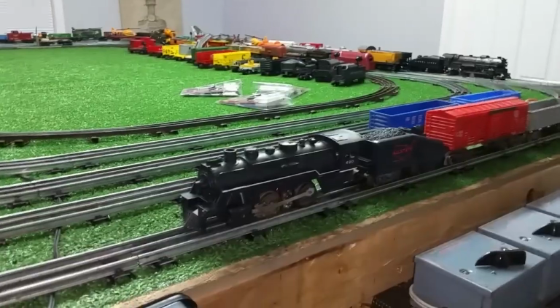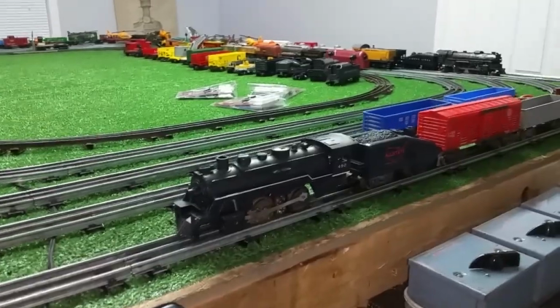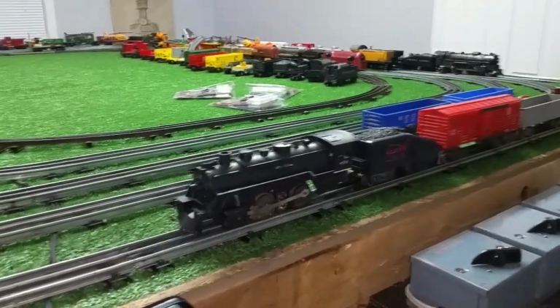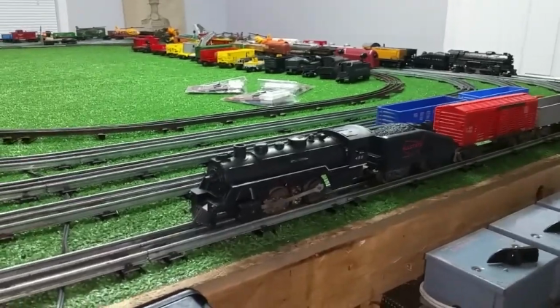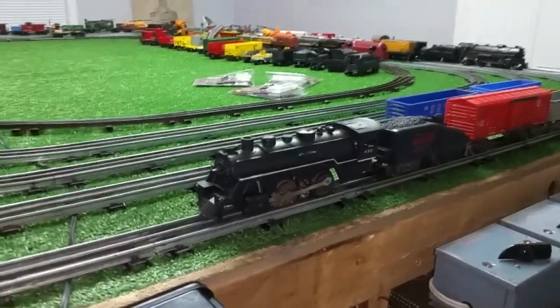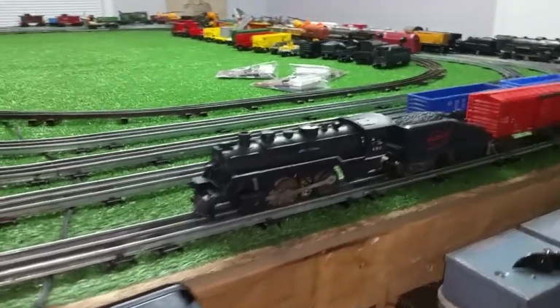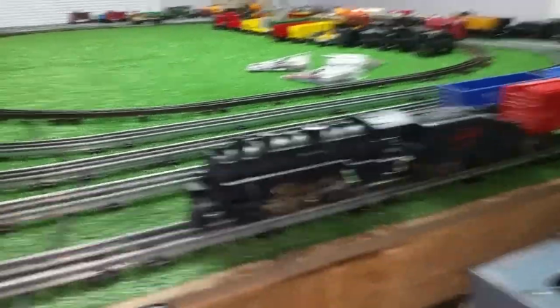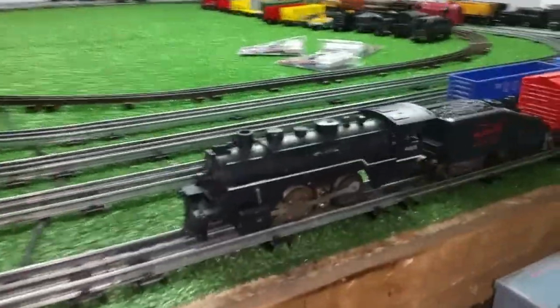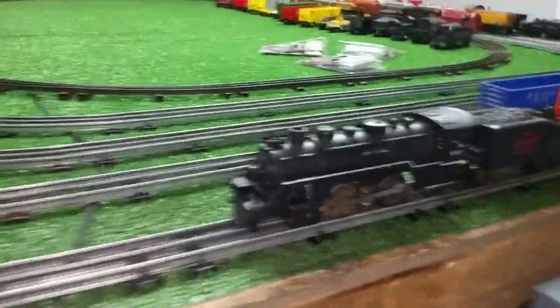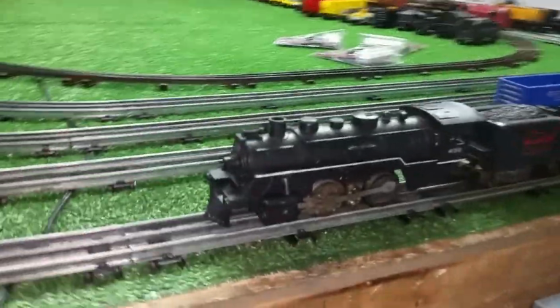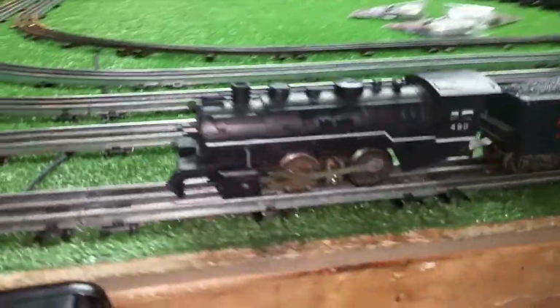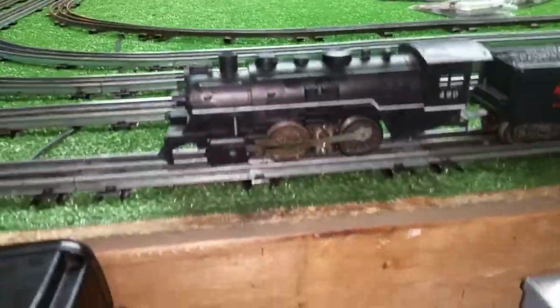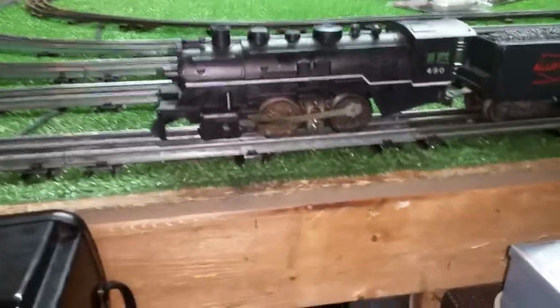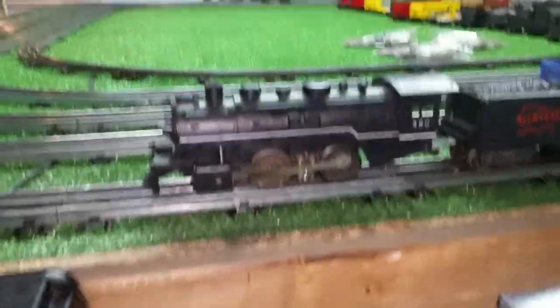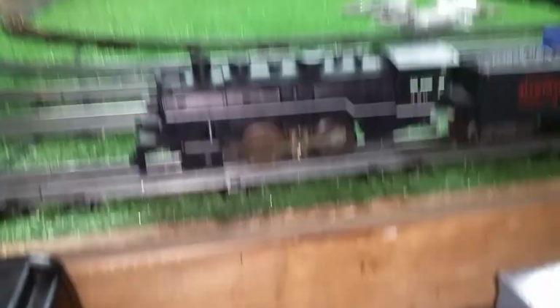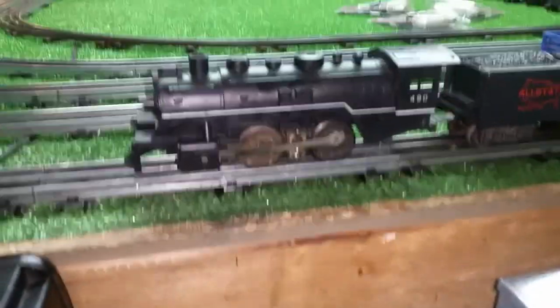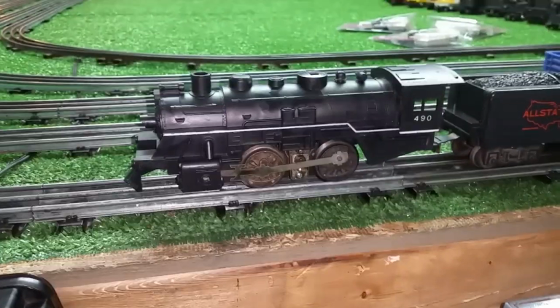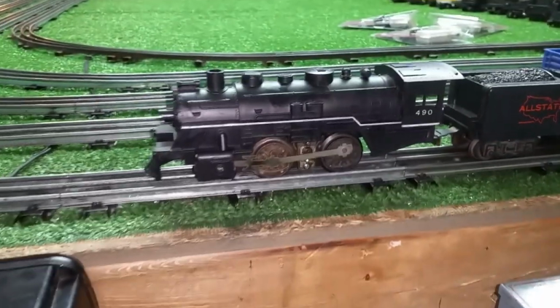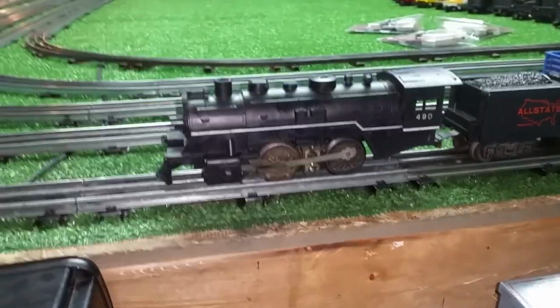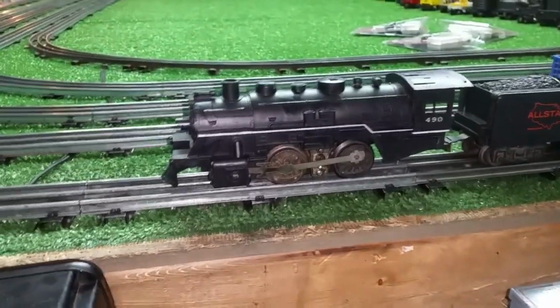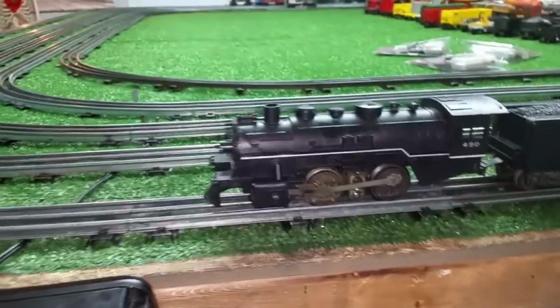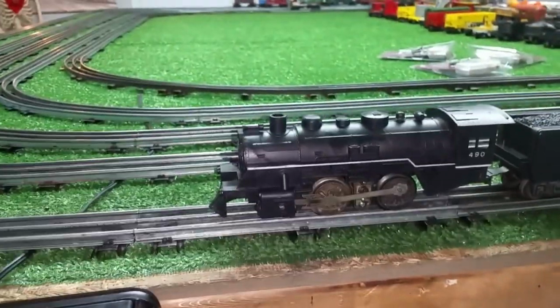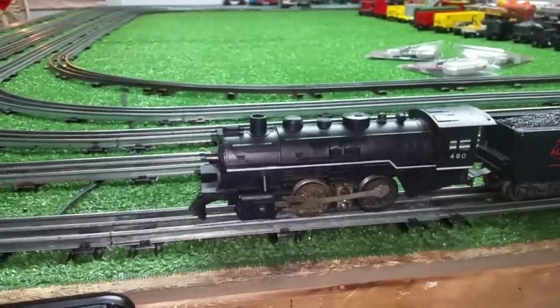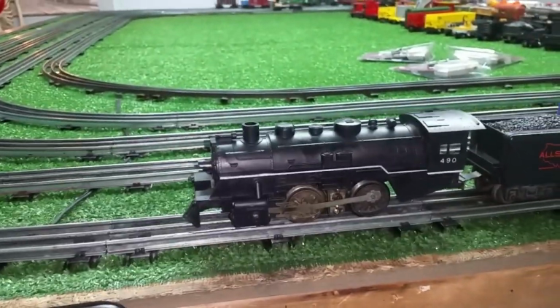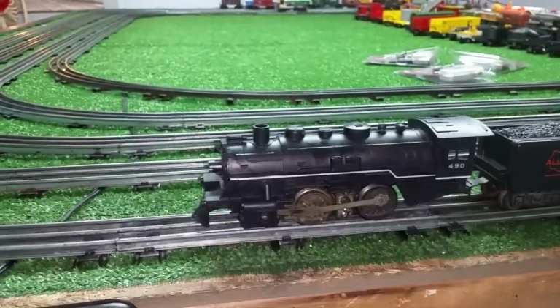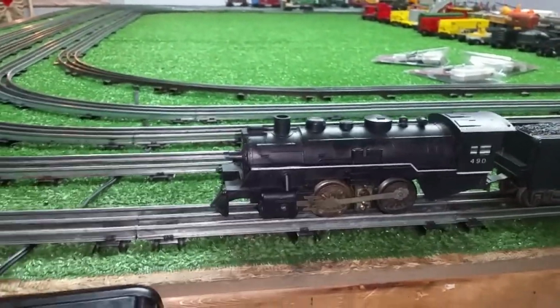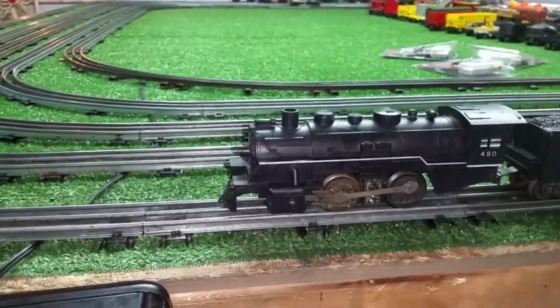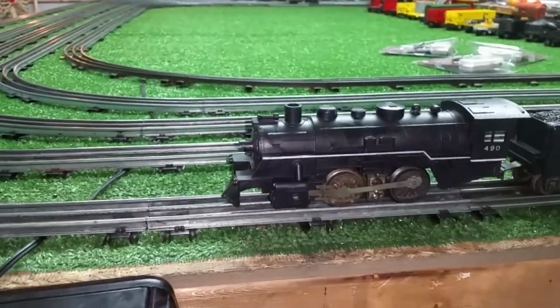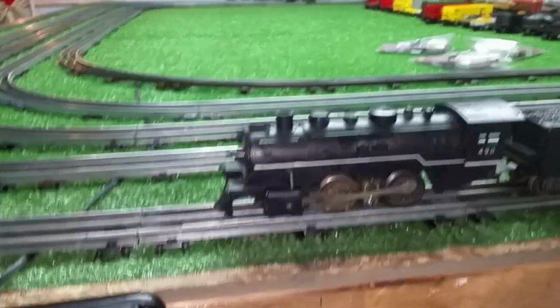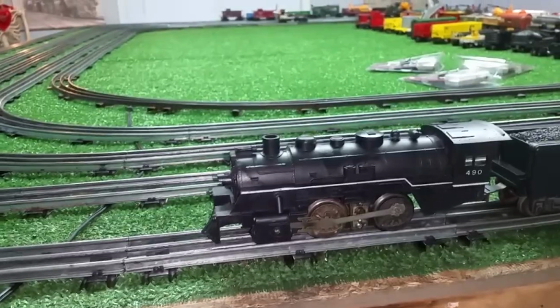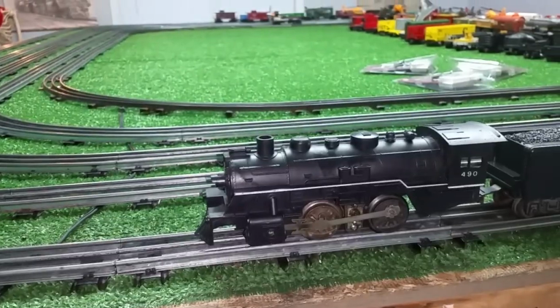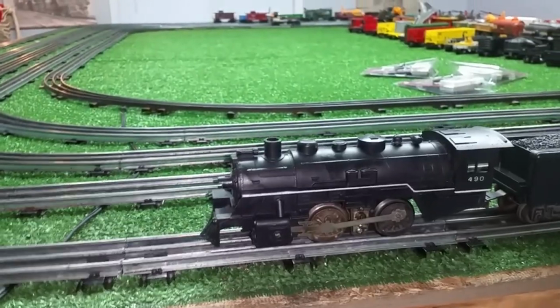Anyway, I was just walking through it and I saw this locomotive, the 490. I picked it up, went over to the woman behind the counter and asked how much. She said $25.